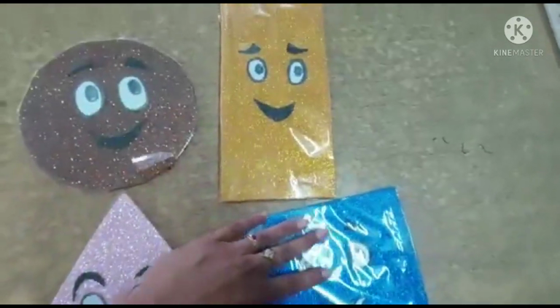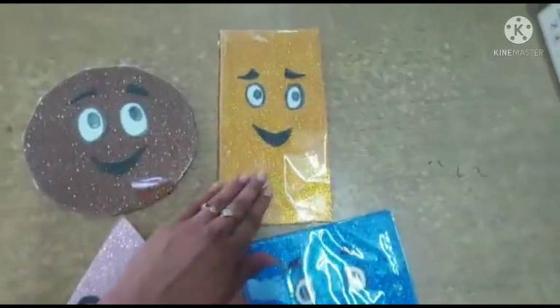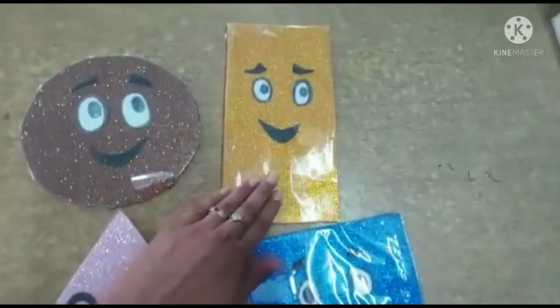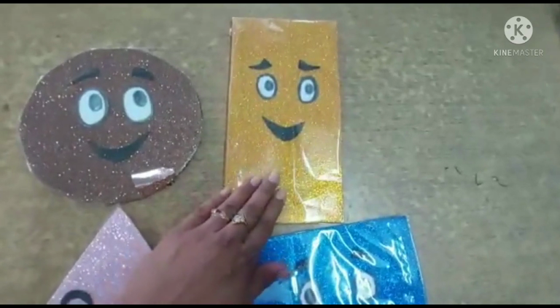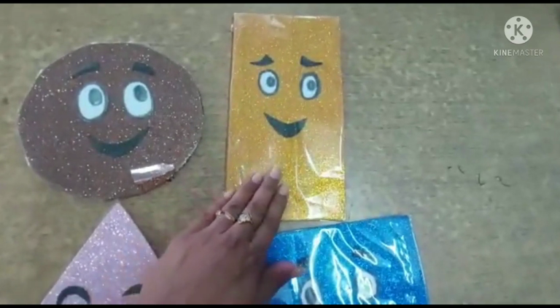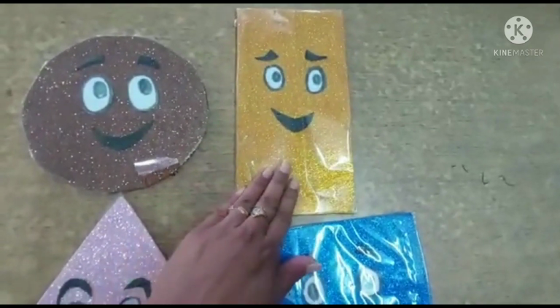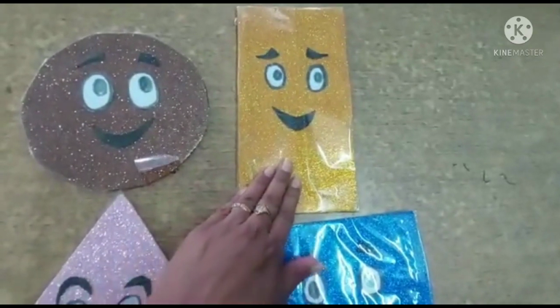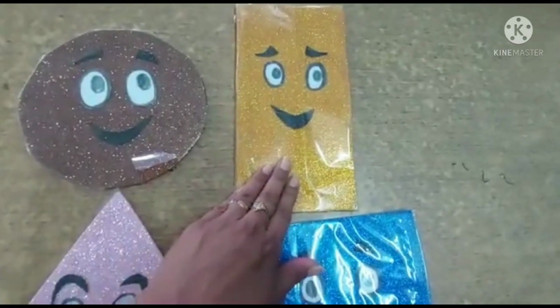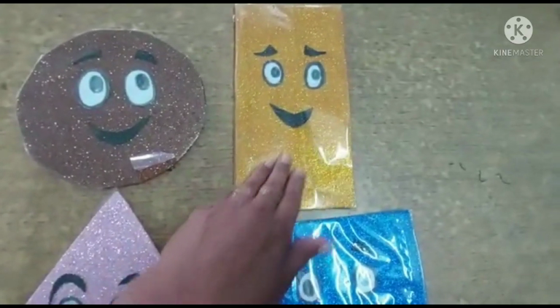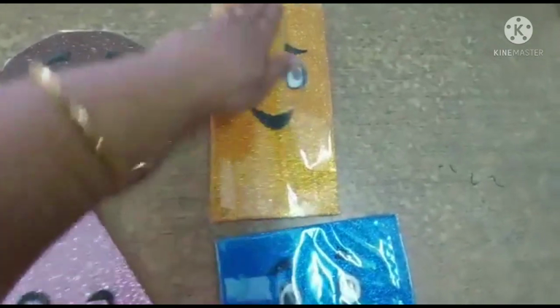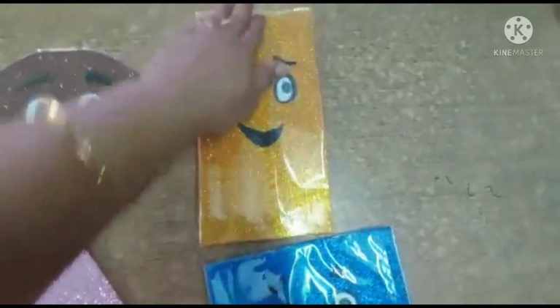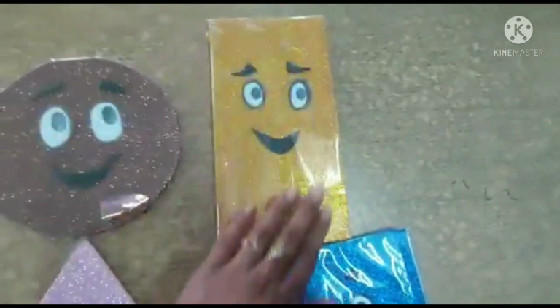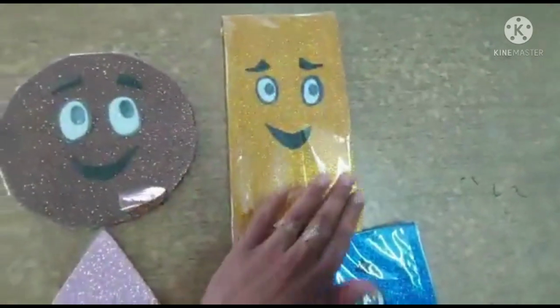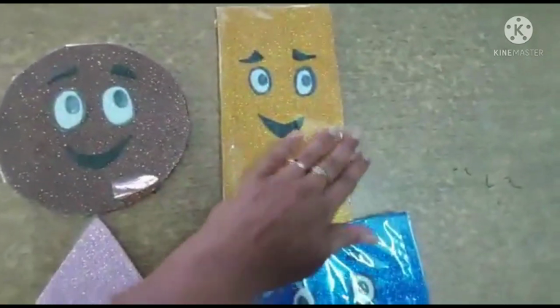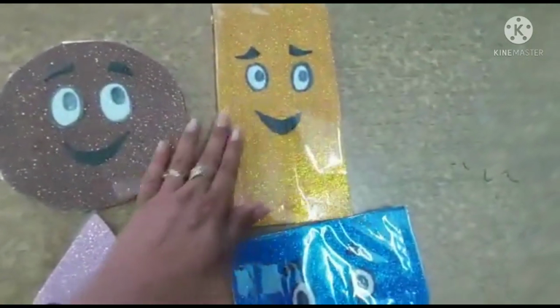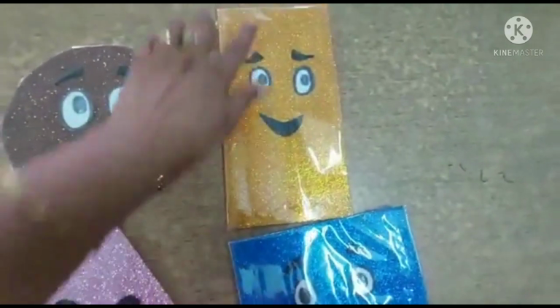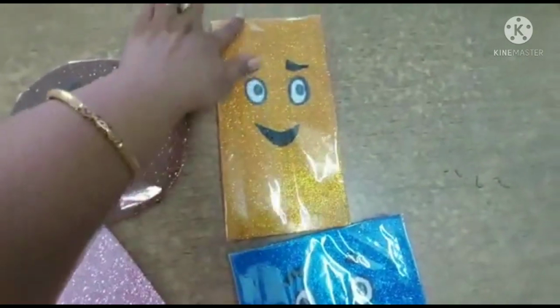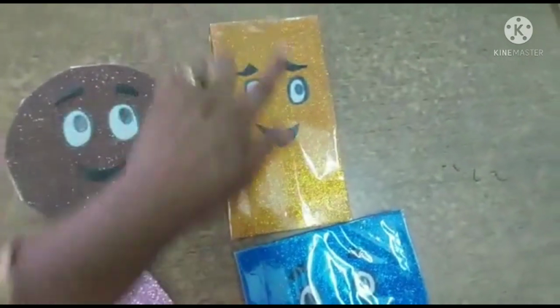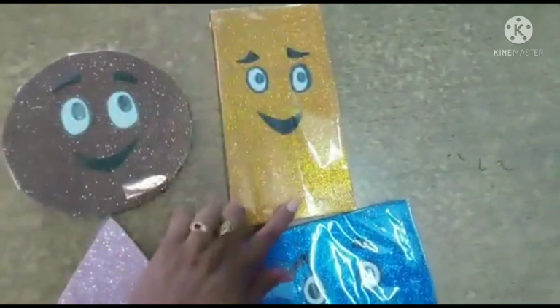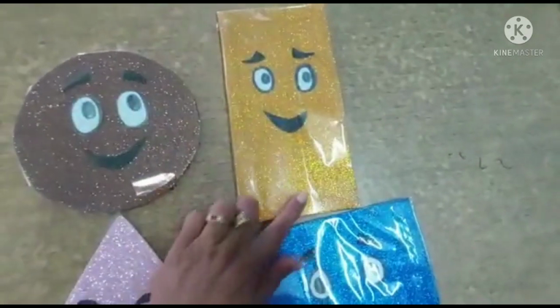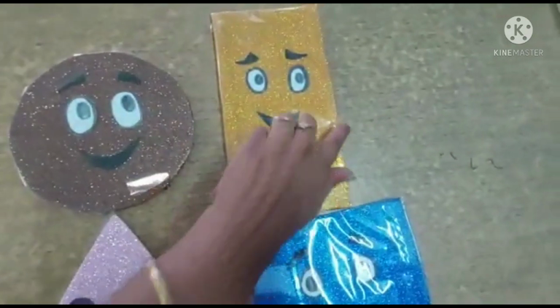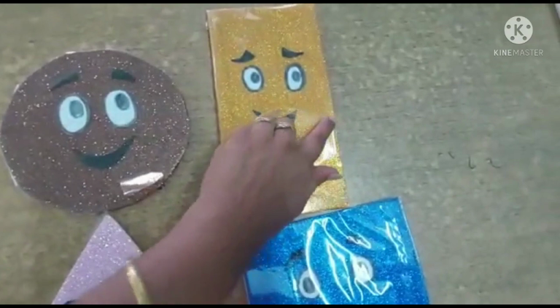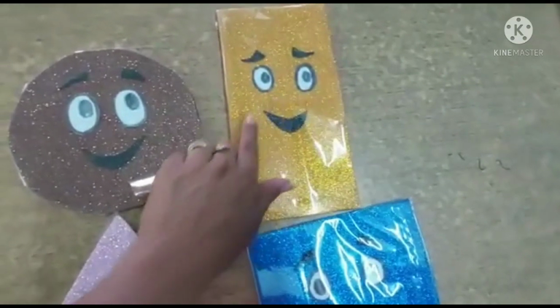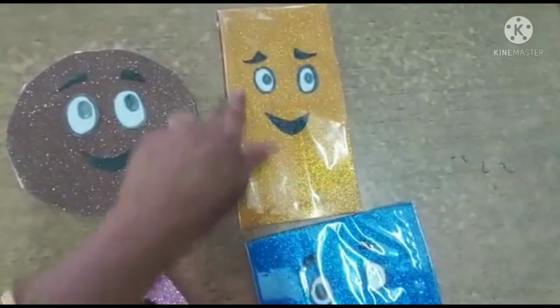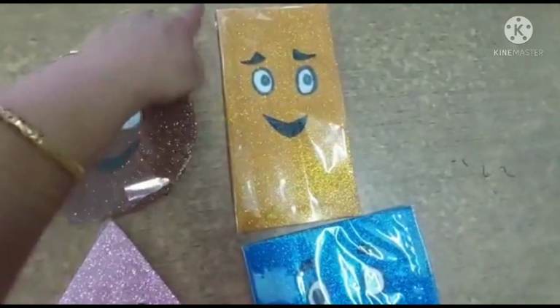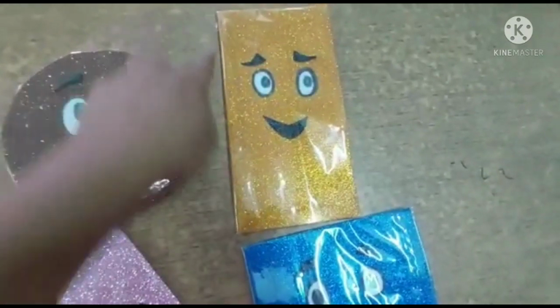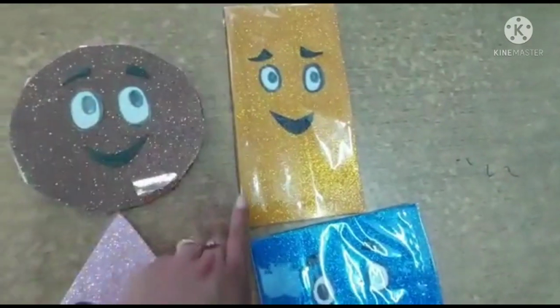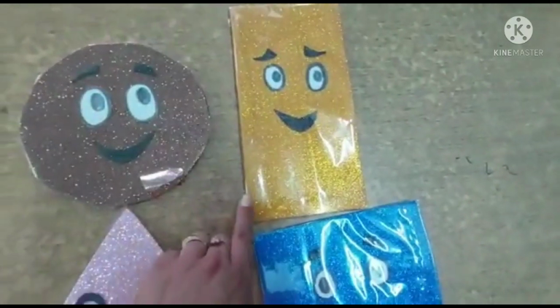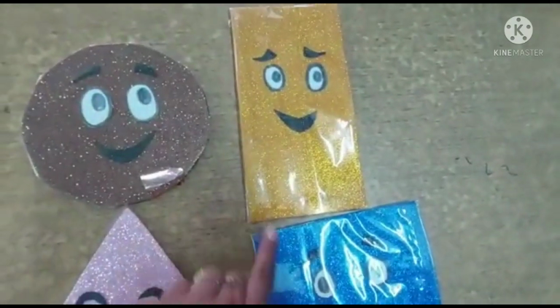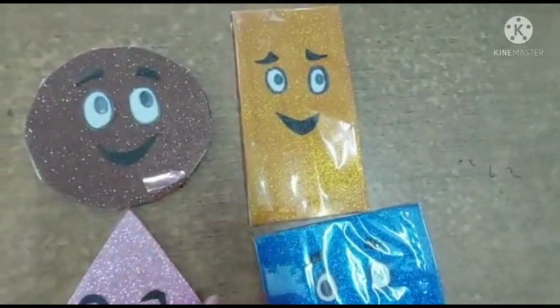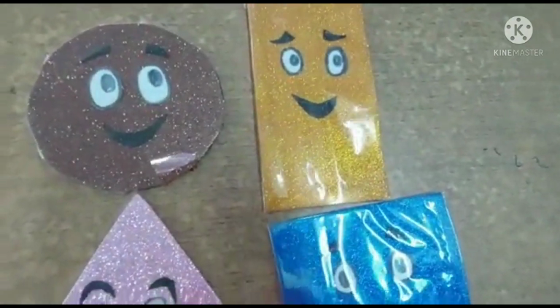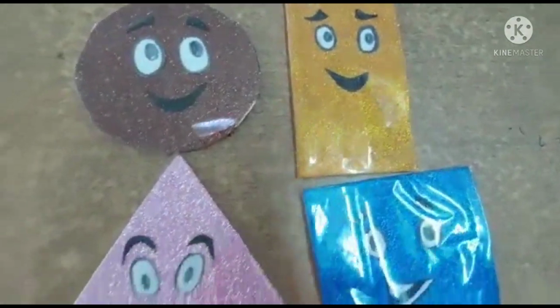And this one is a rectangle. Four sides, but two are small and two are long. Okay.